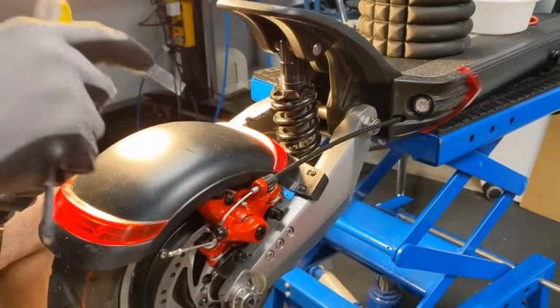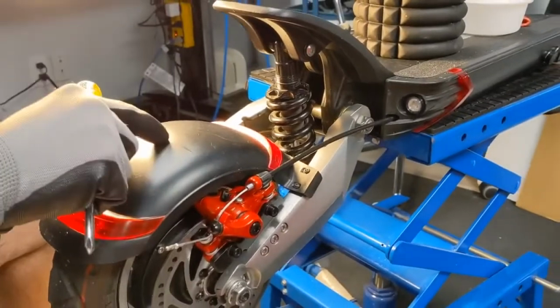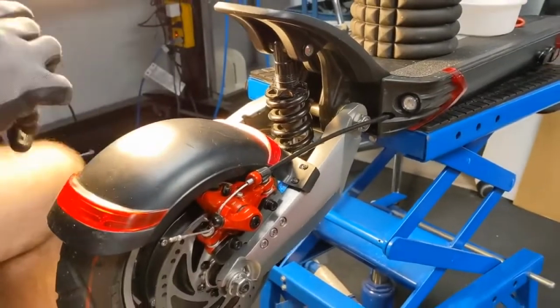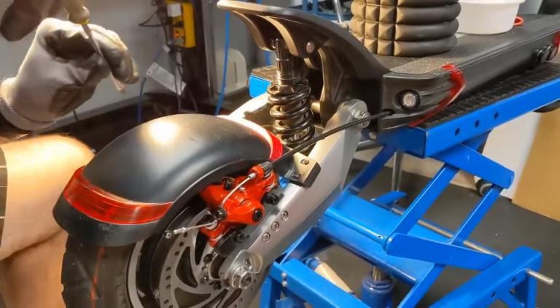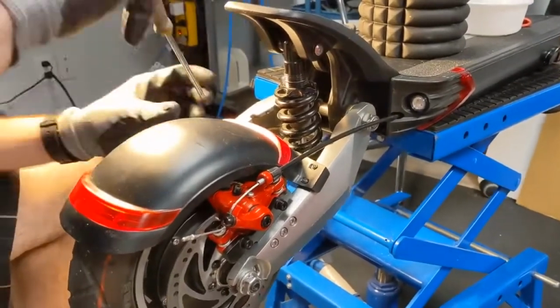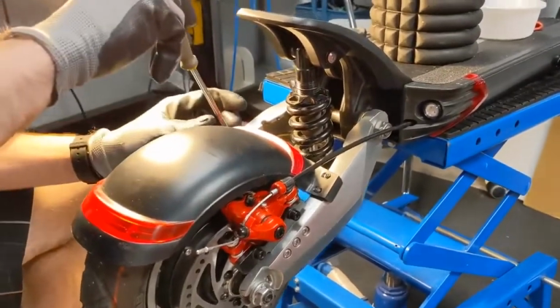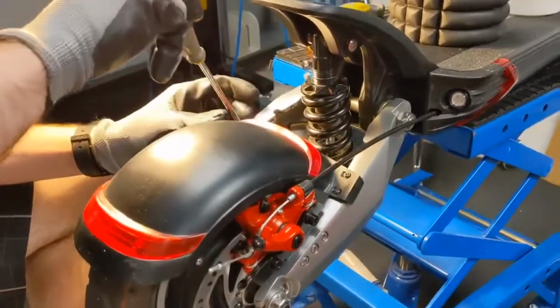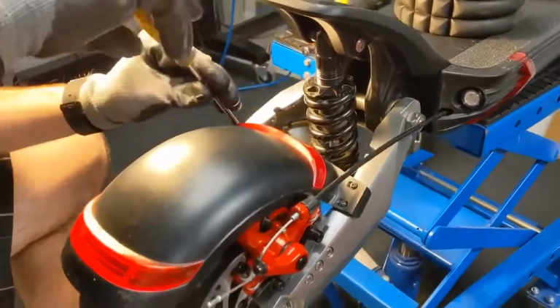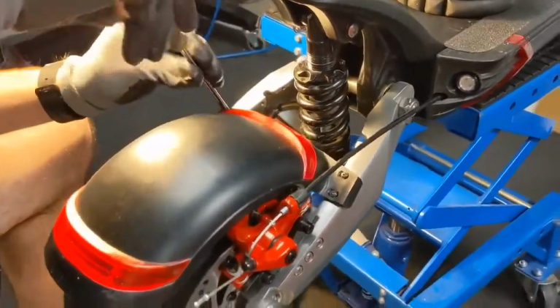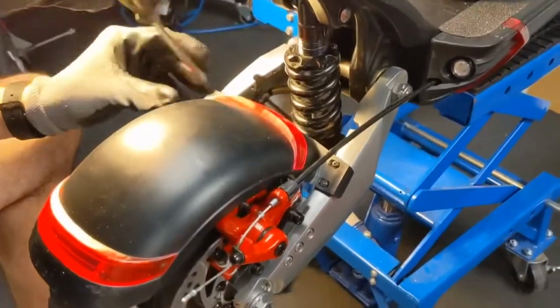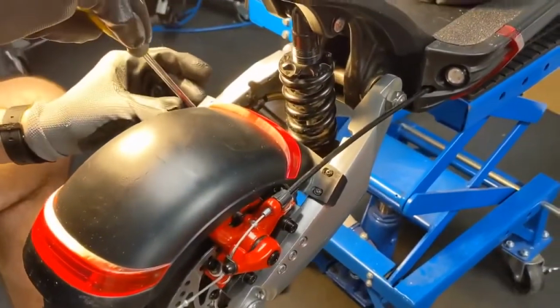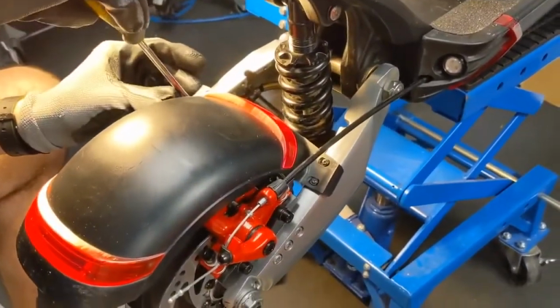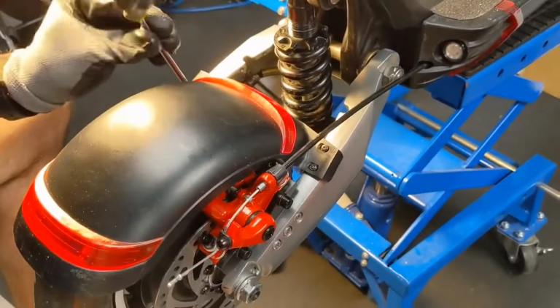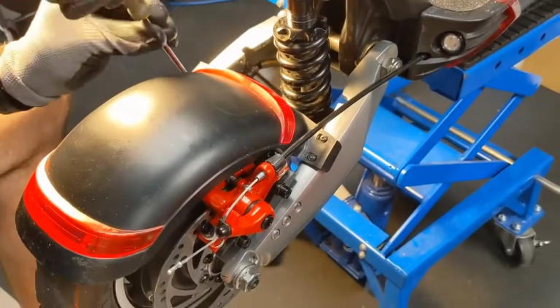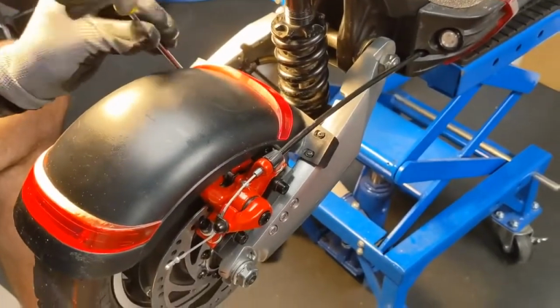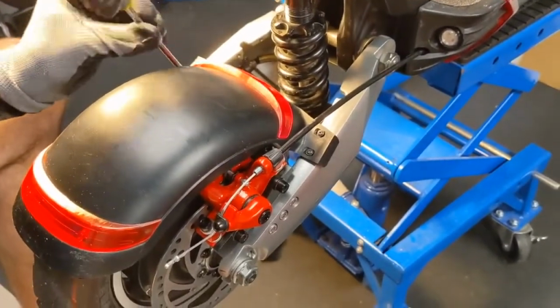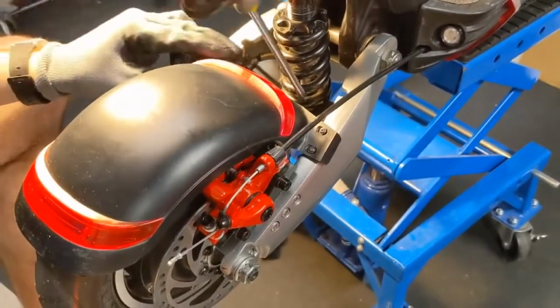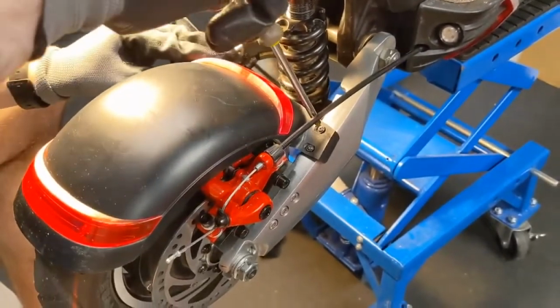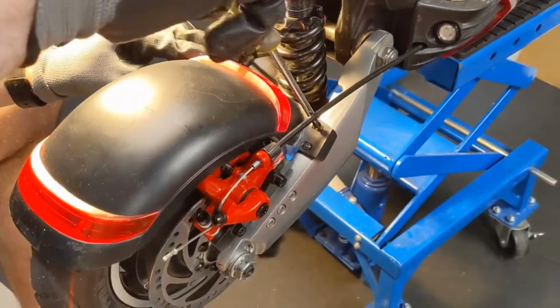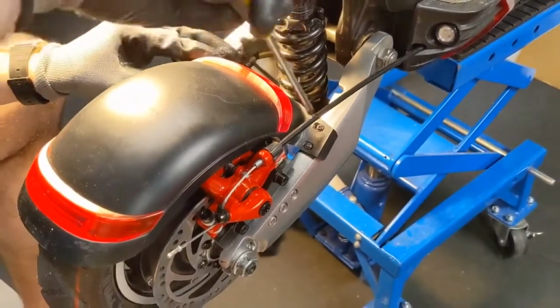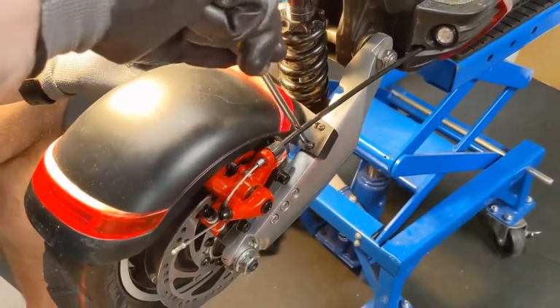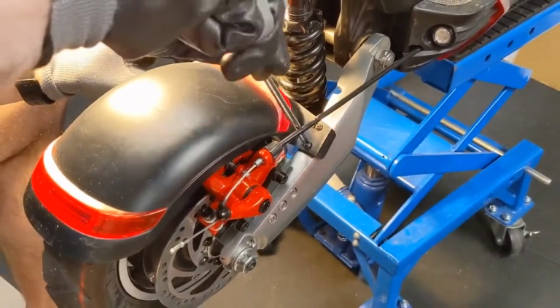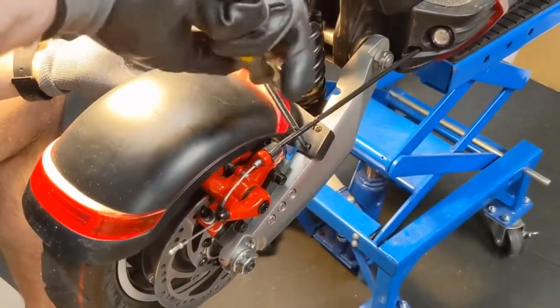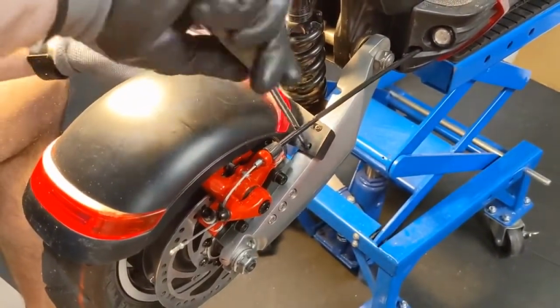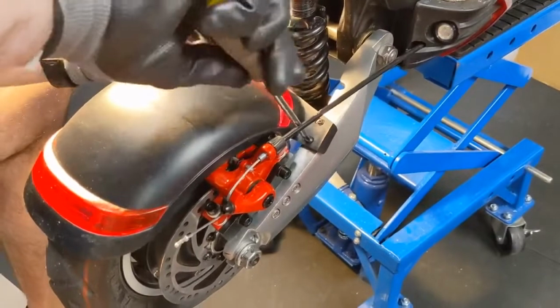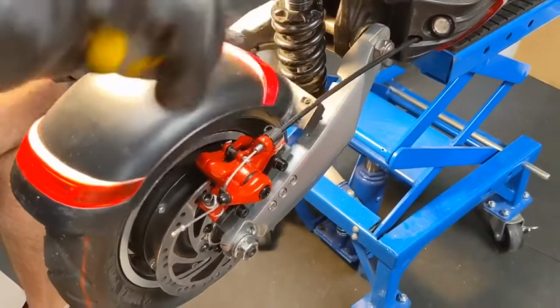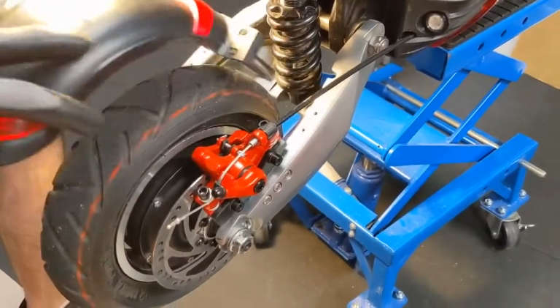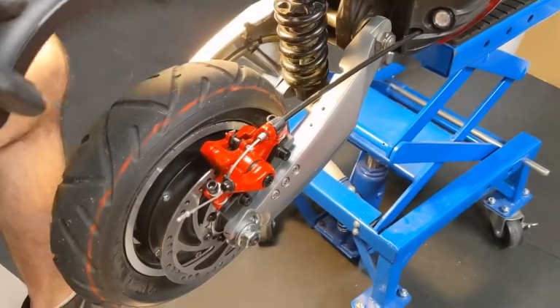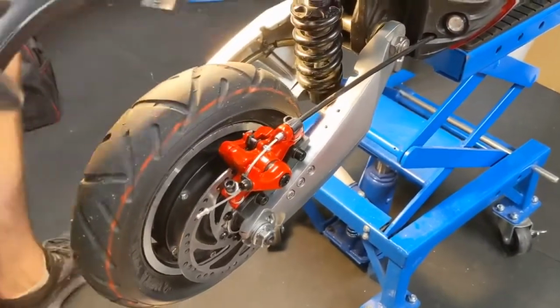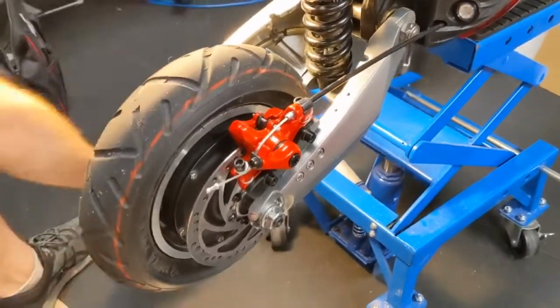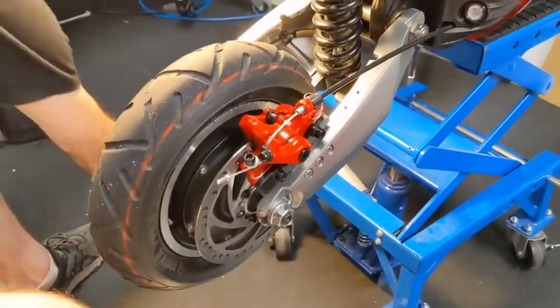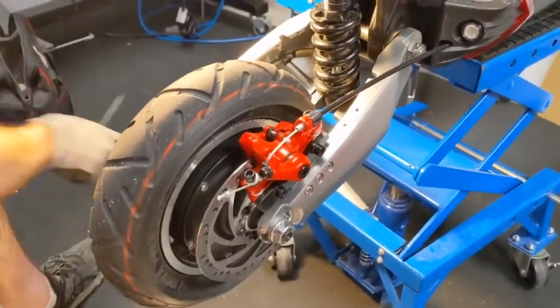Your mudguard needs to come off first. There are four Phillips screws. Remove those and set that aside.